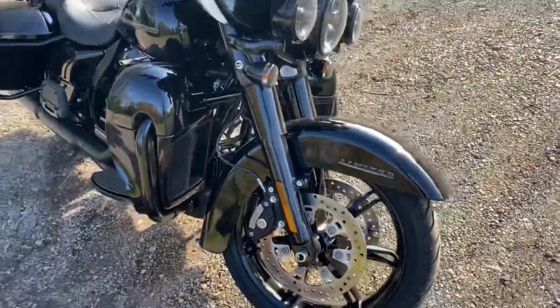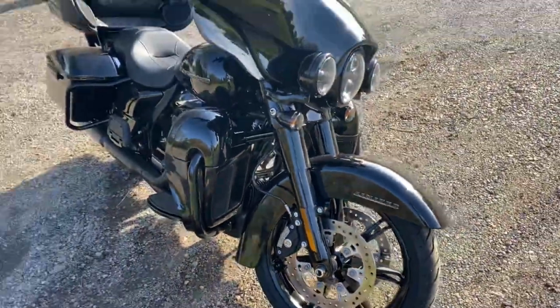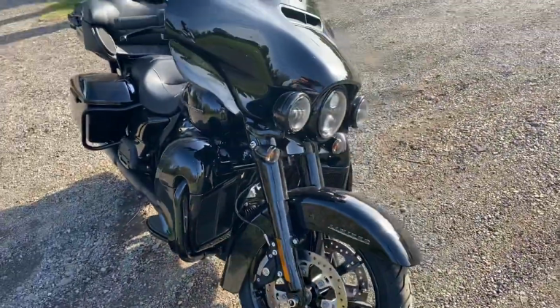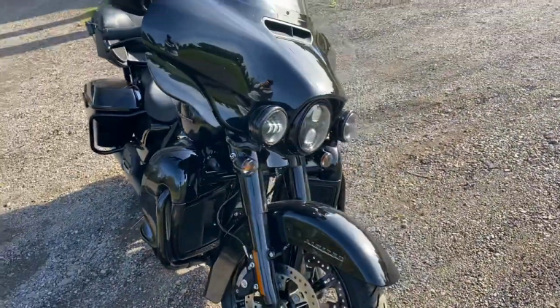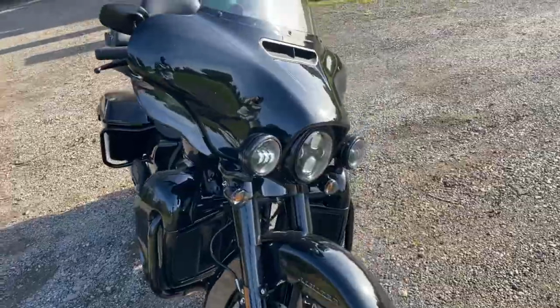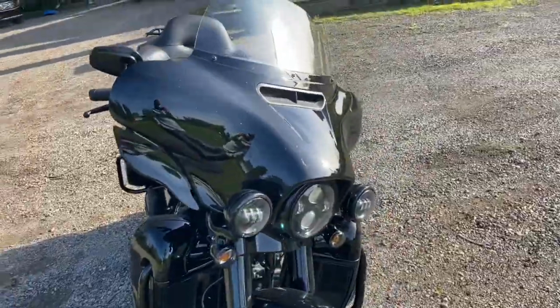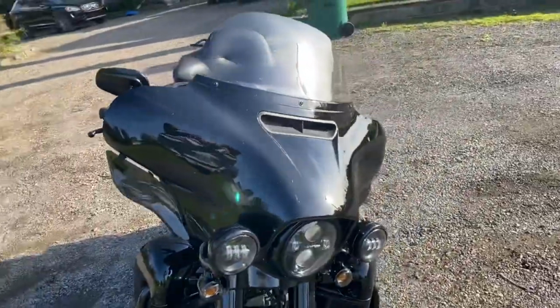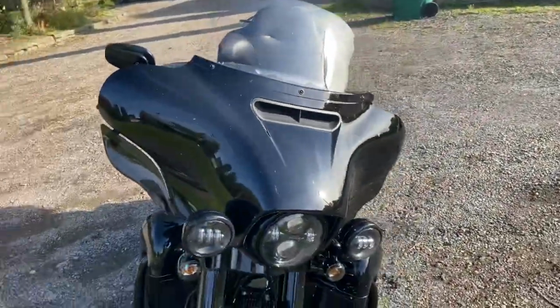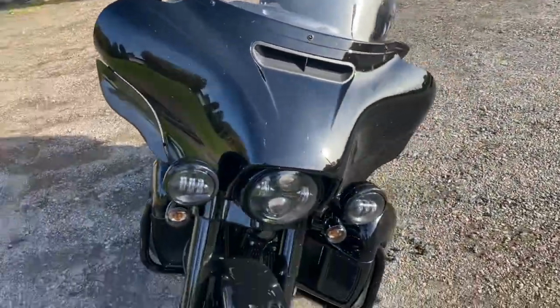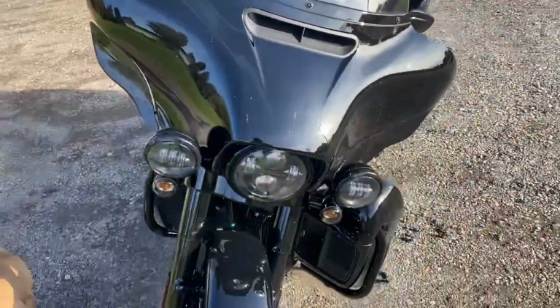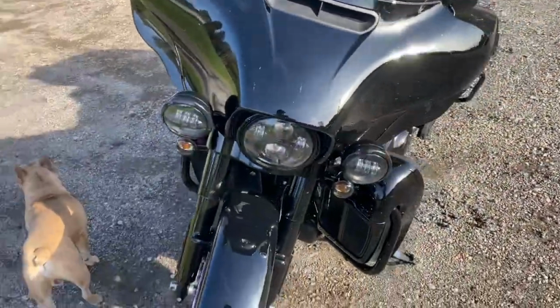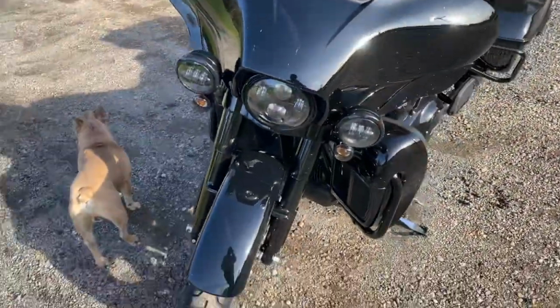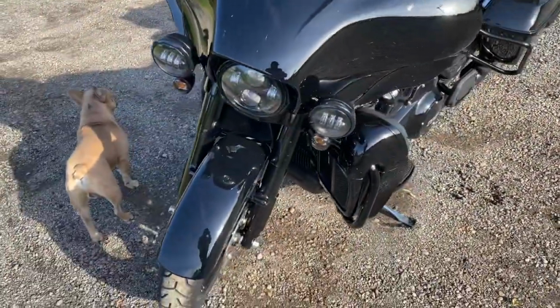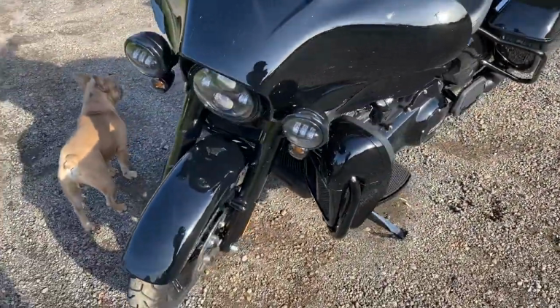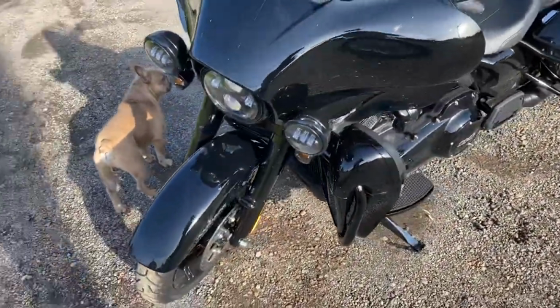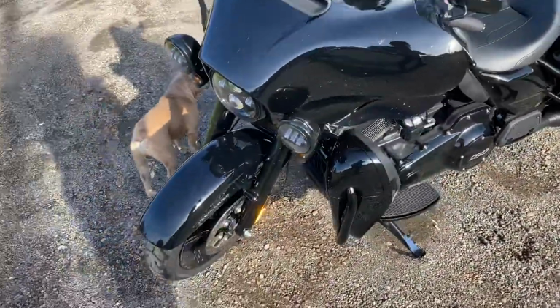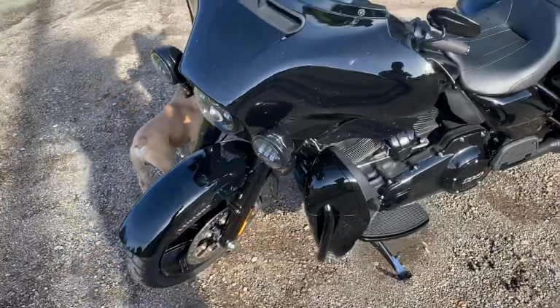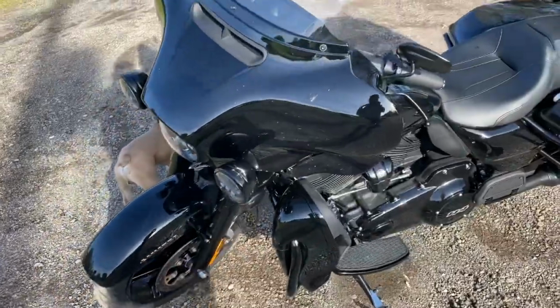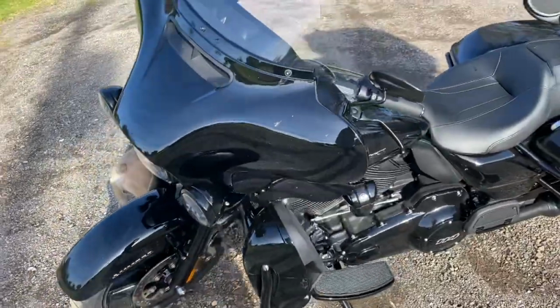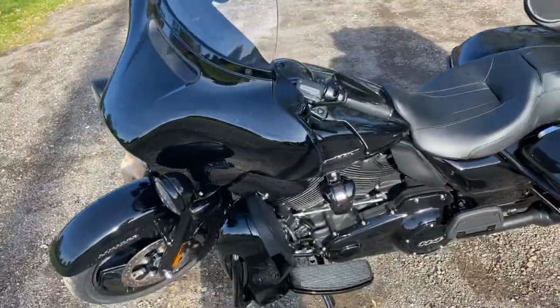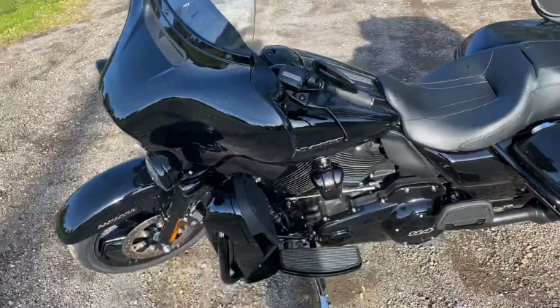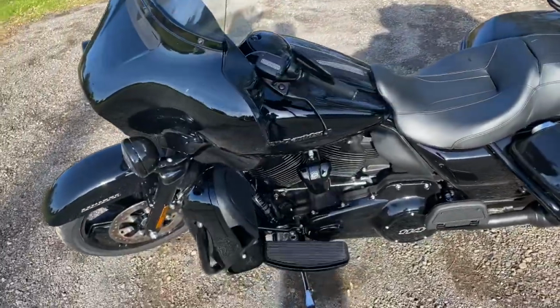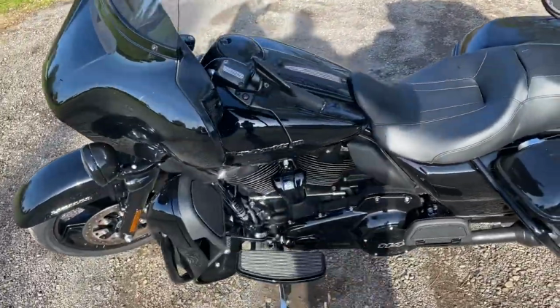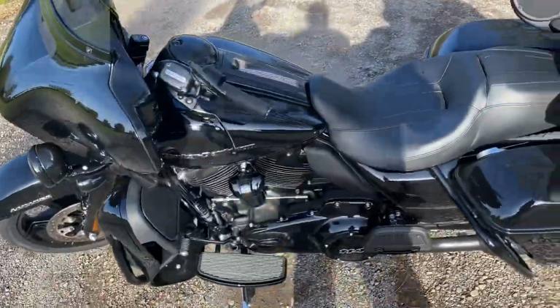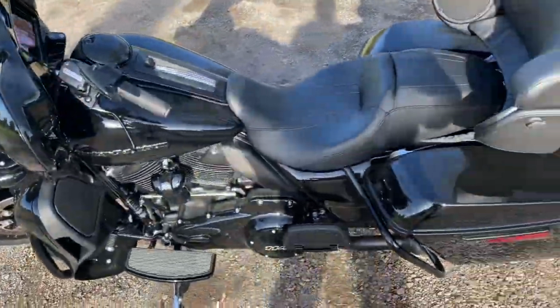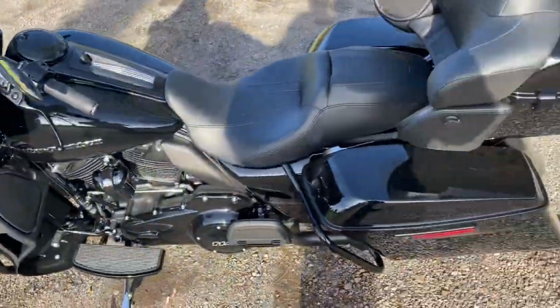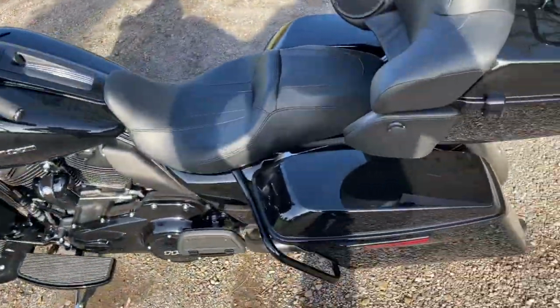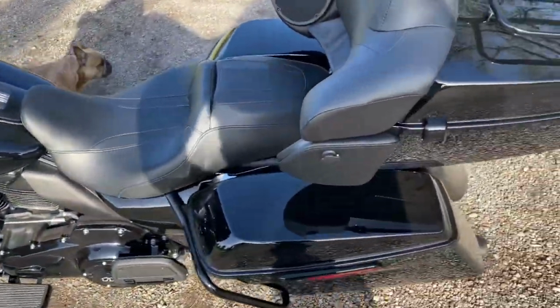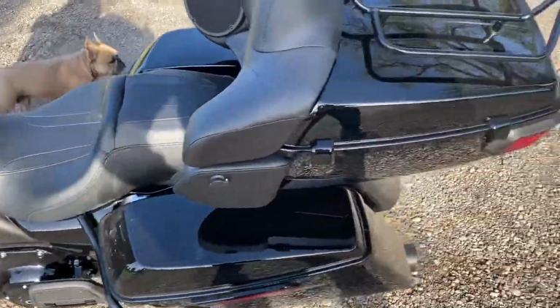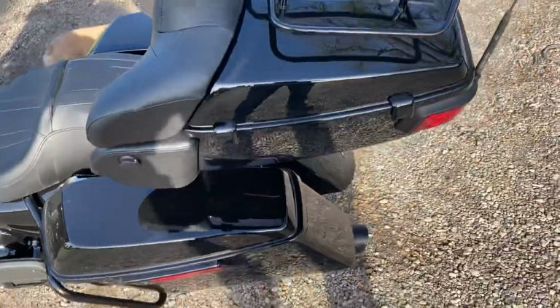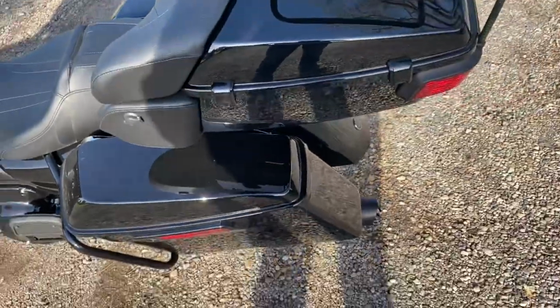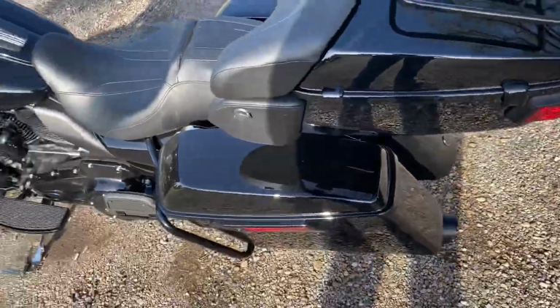Everything about this bike is fantastic. Rode it 200 miles, love everything about it. I'm coming off a — well, this is my dad's bike. I ride a 2018 Street Glide with a 107. This thing's all stock — stock mufflers.